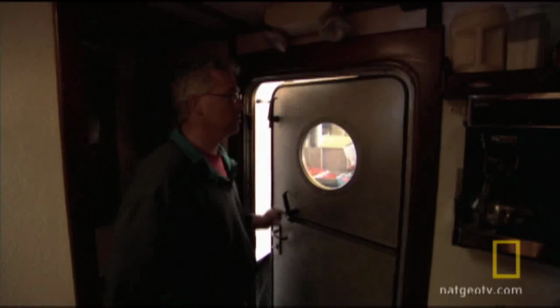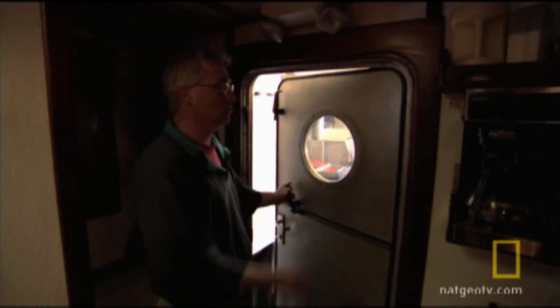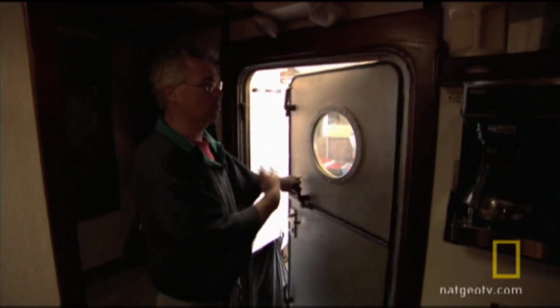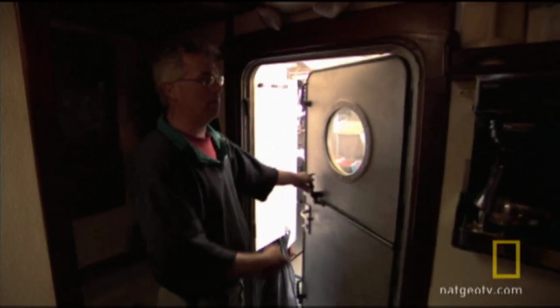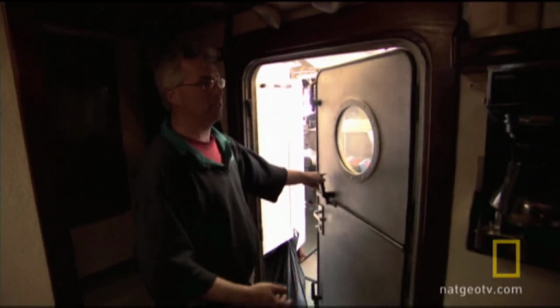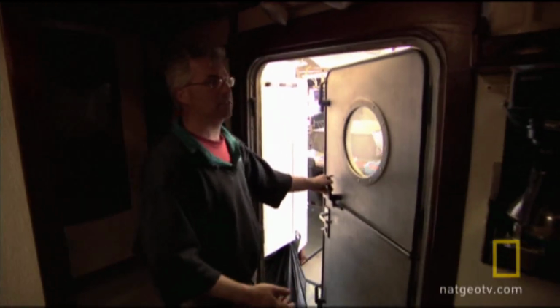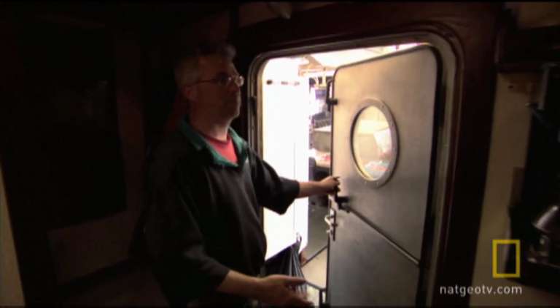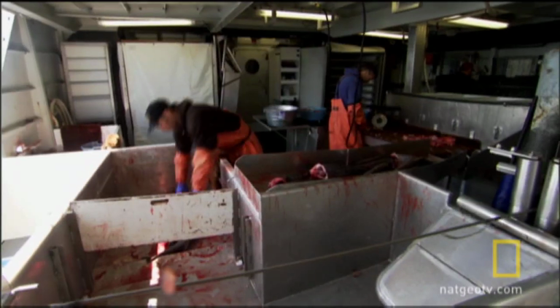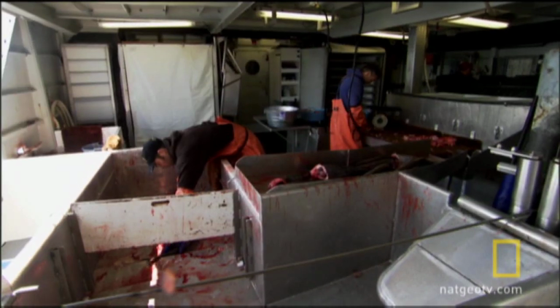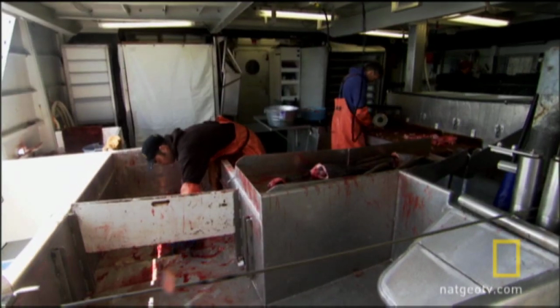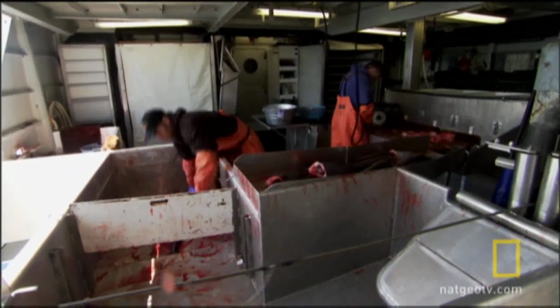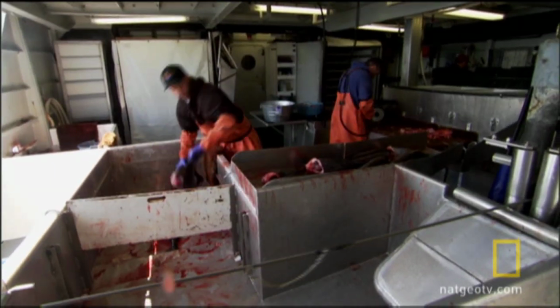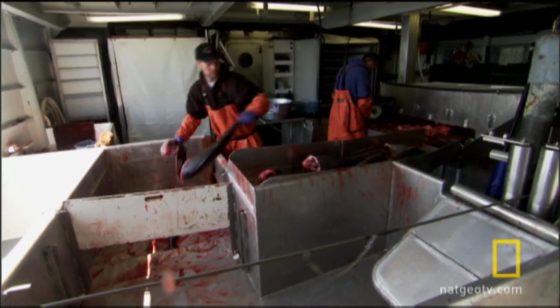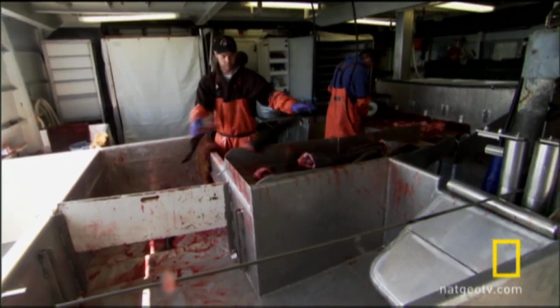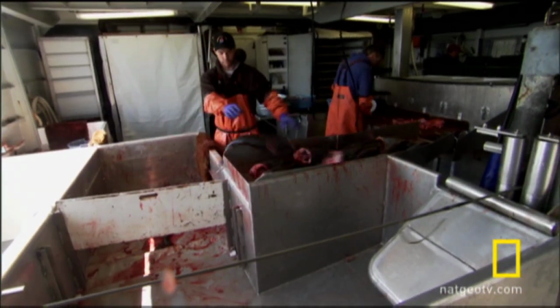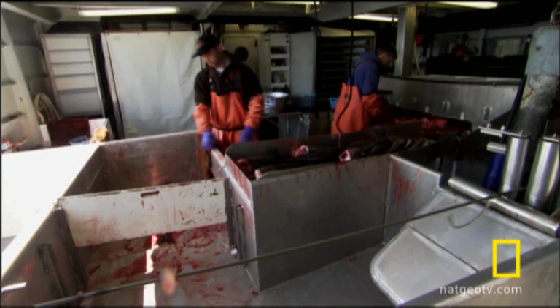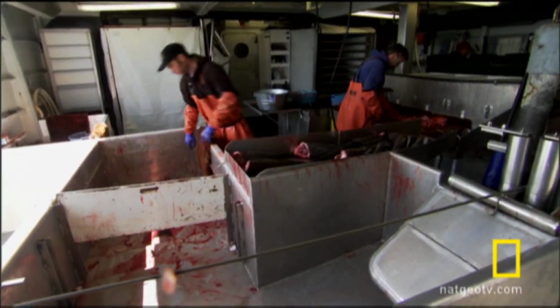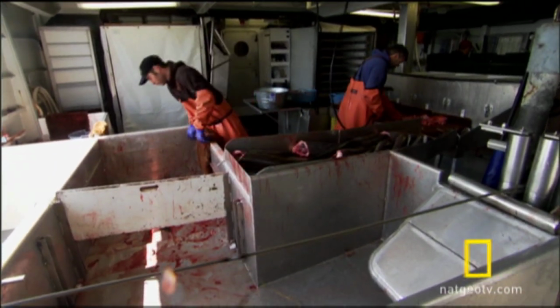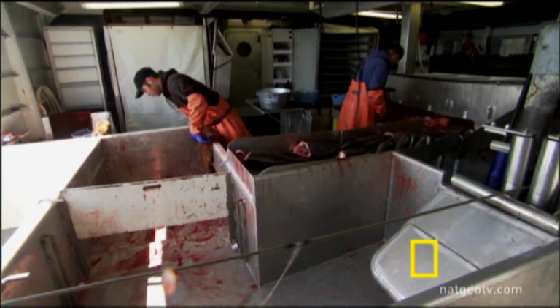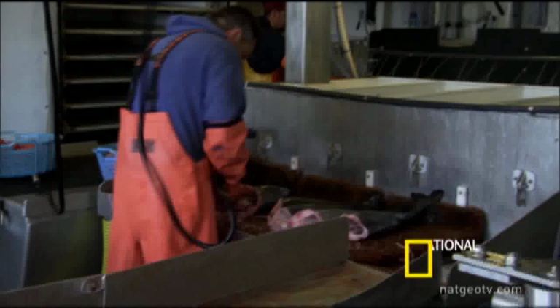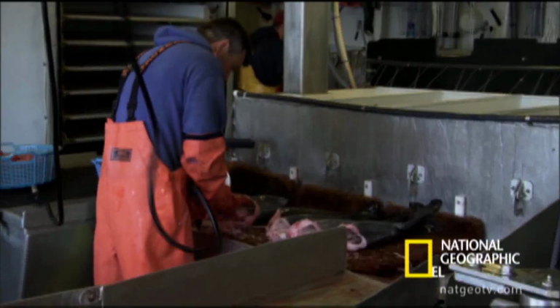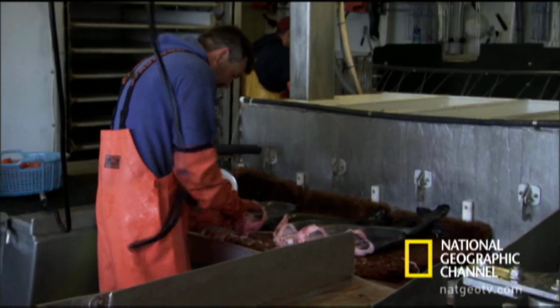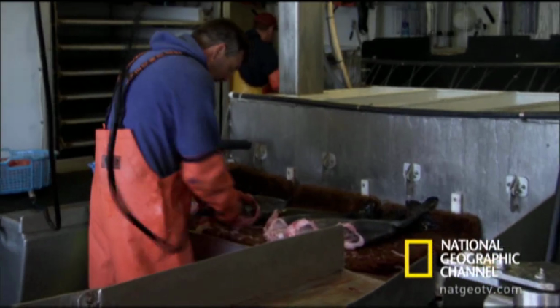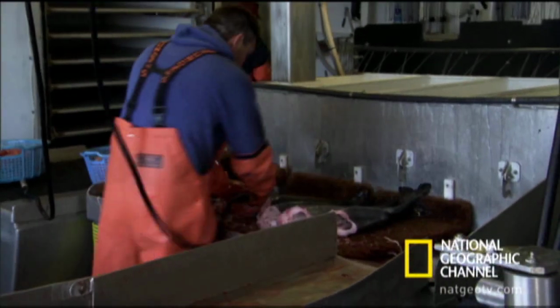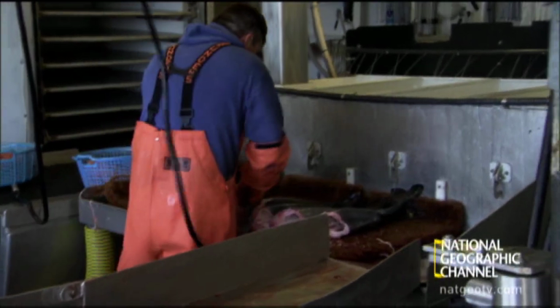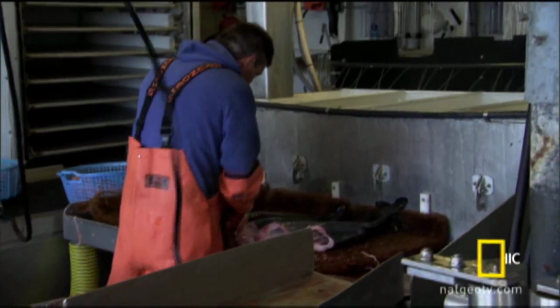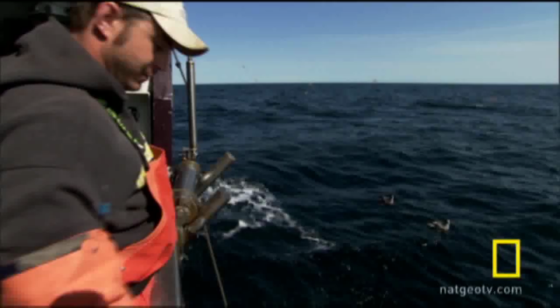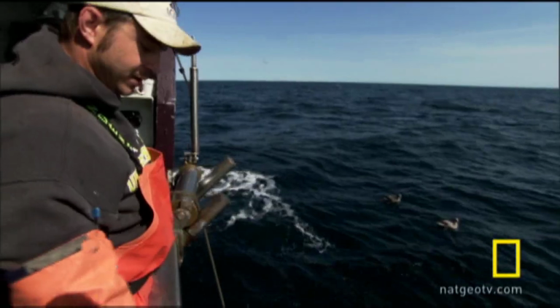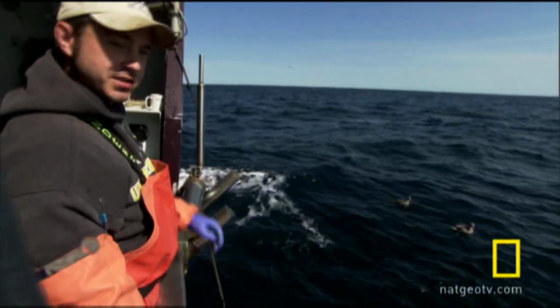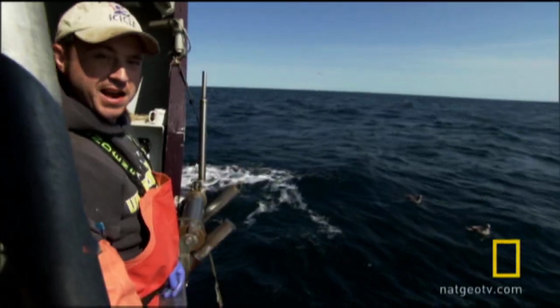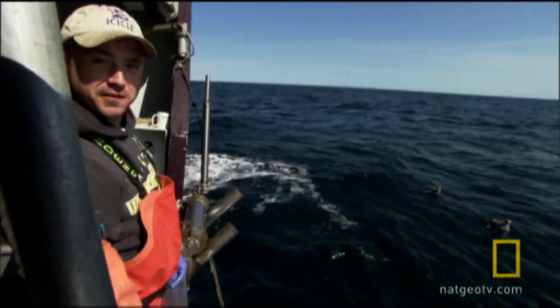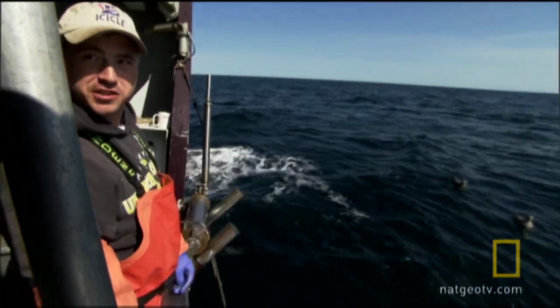Through this door is our main processing deck. As the fish are pulled in, they're instantly processed. This is black cod fishing.